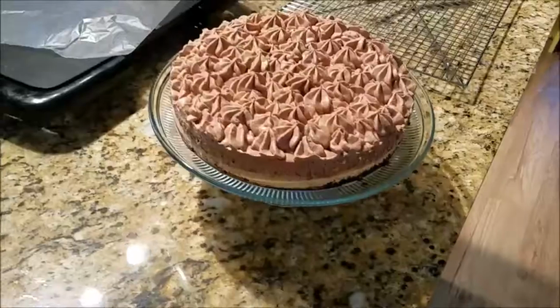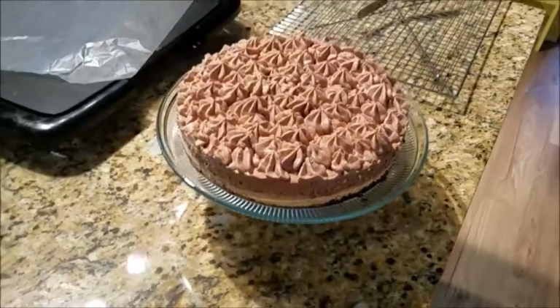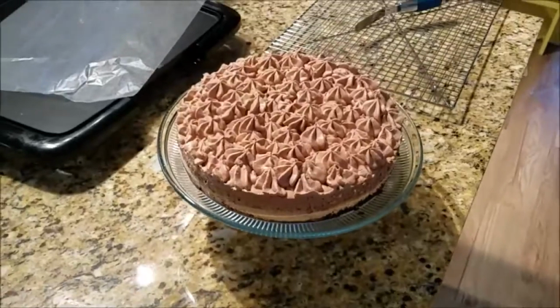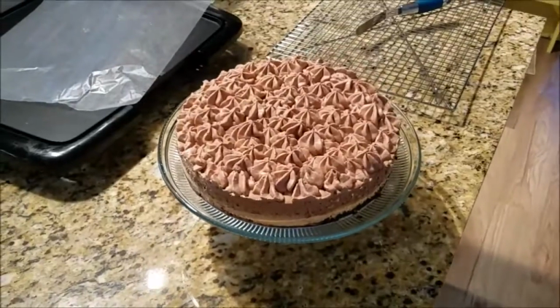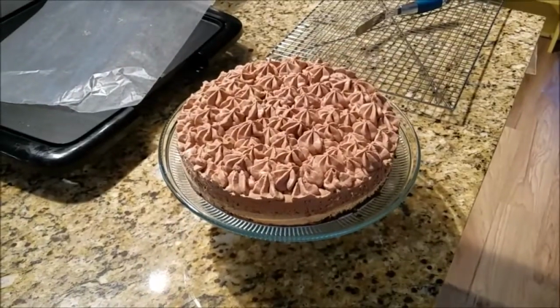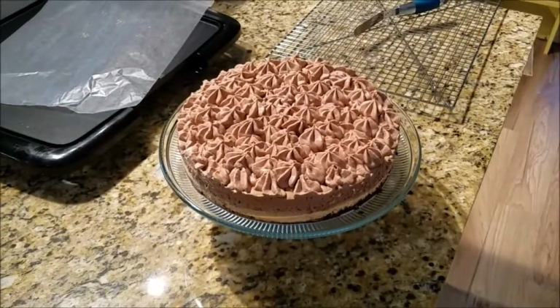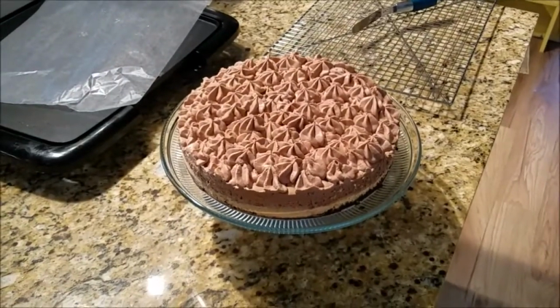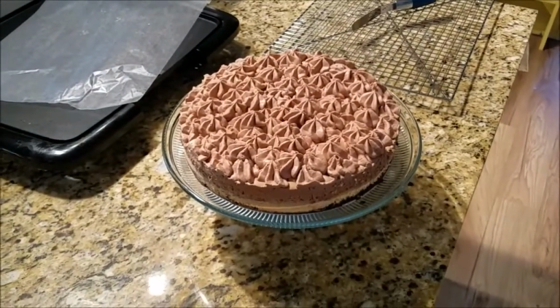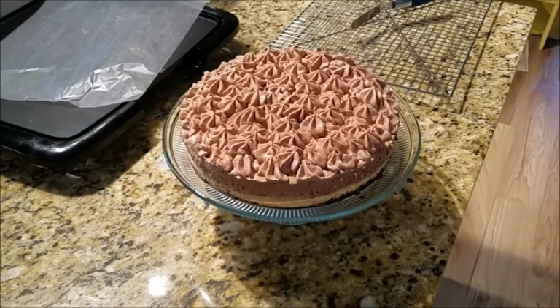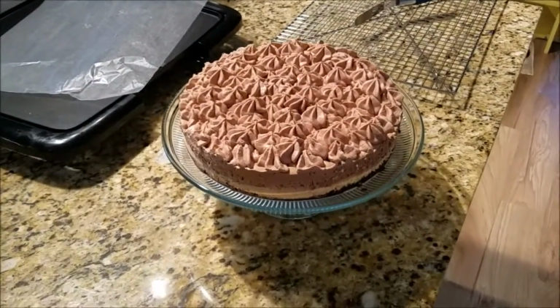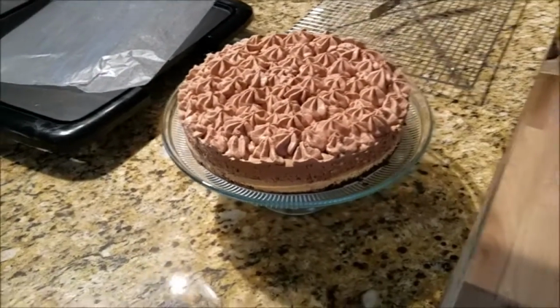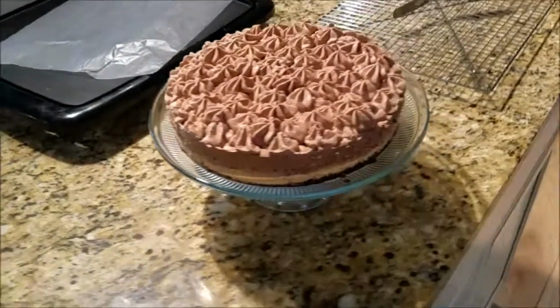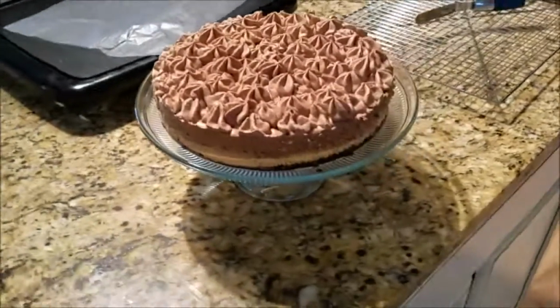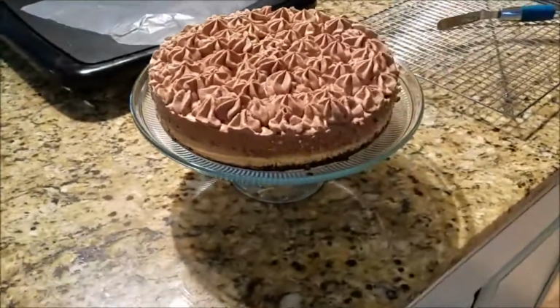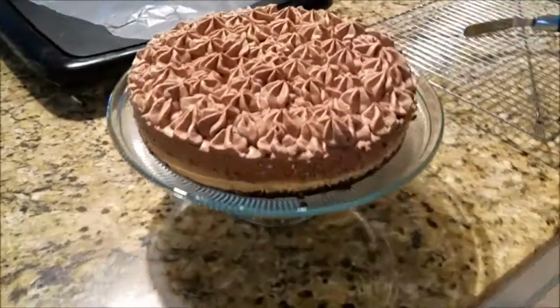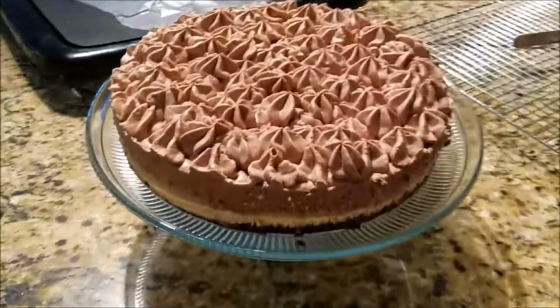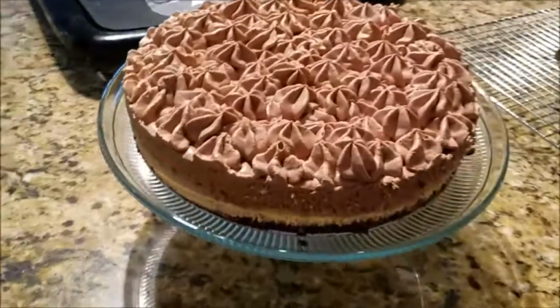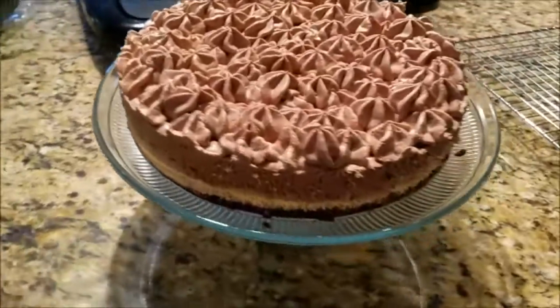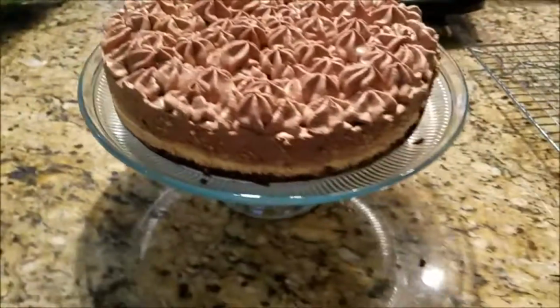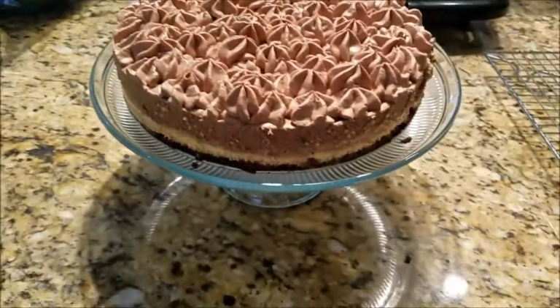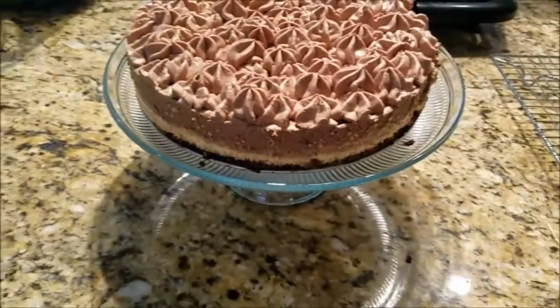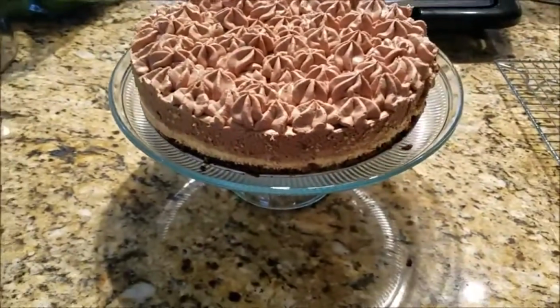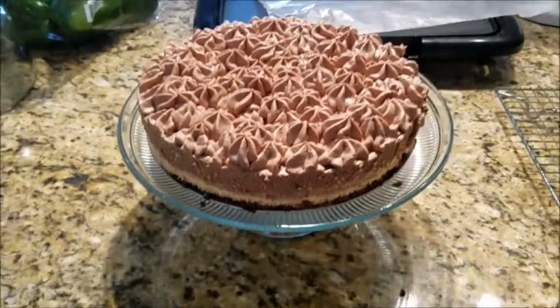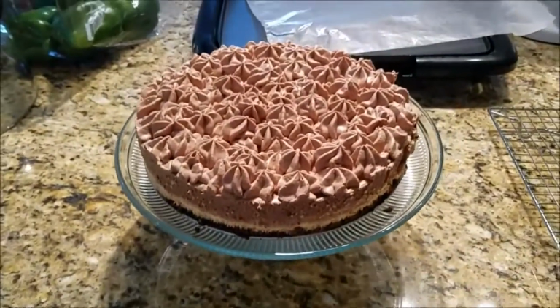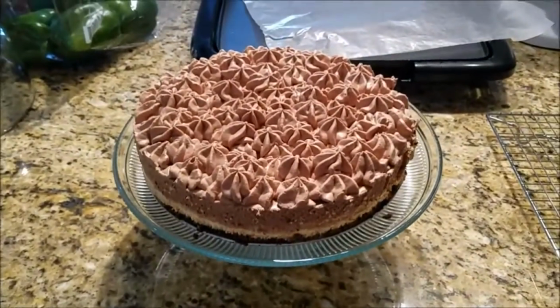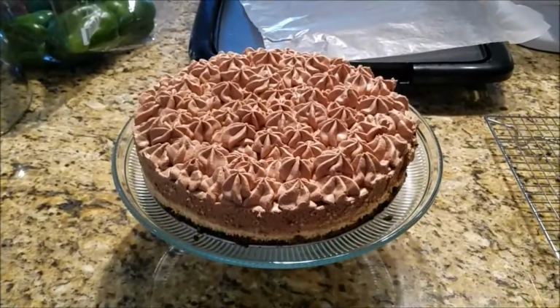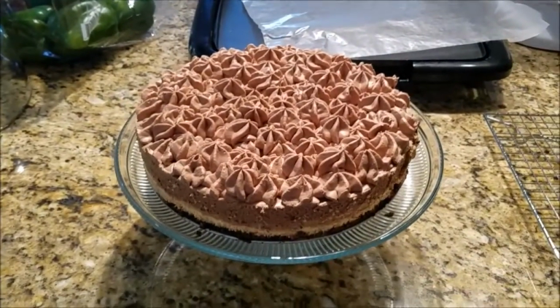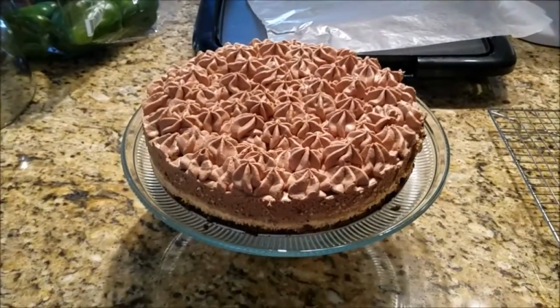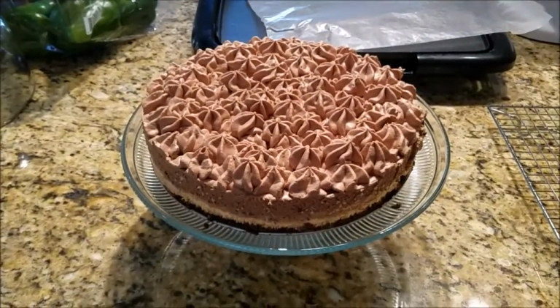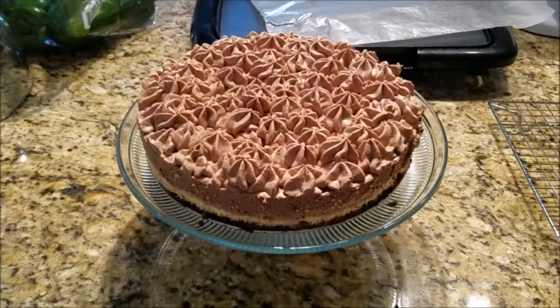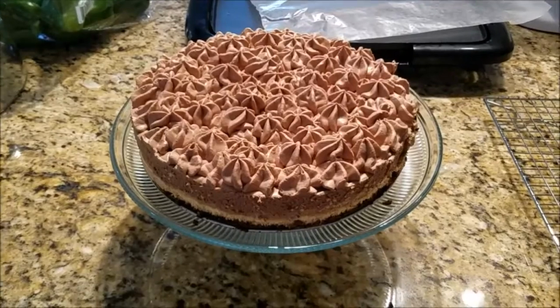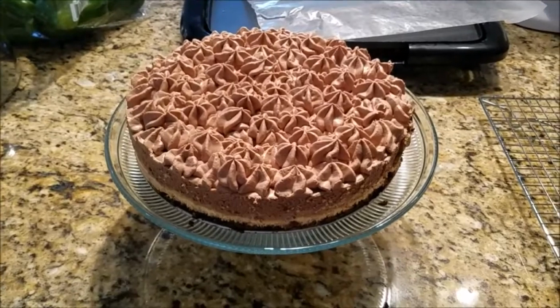This is the final result. It's the next day, it's been in the fridge, it's time to enjoy.